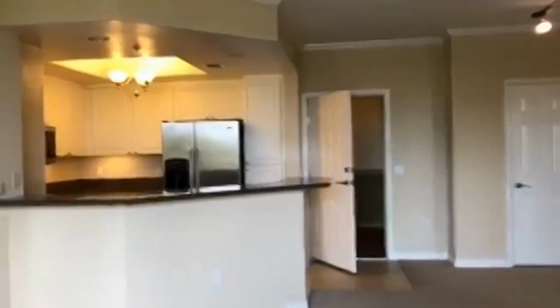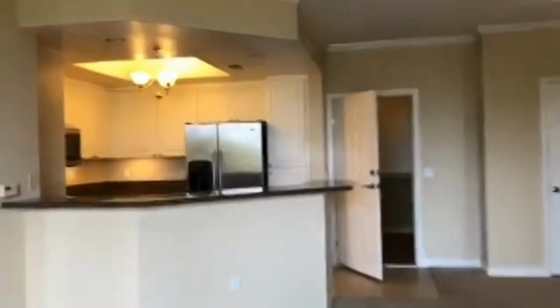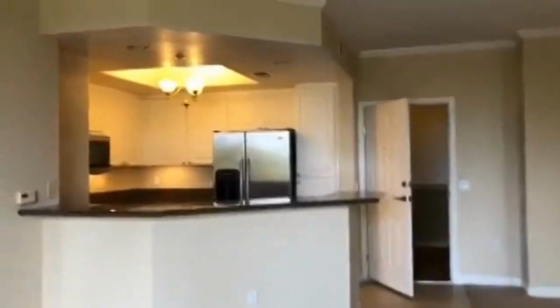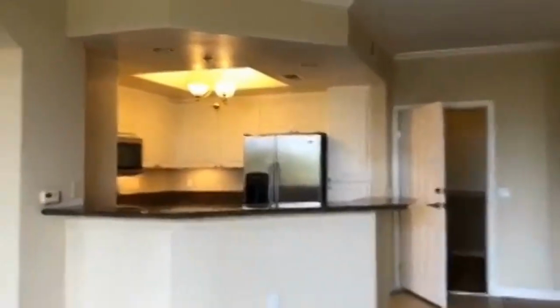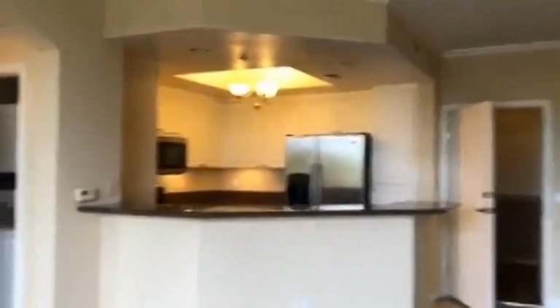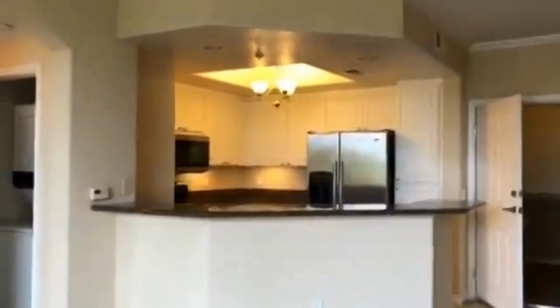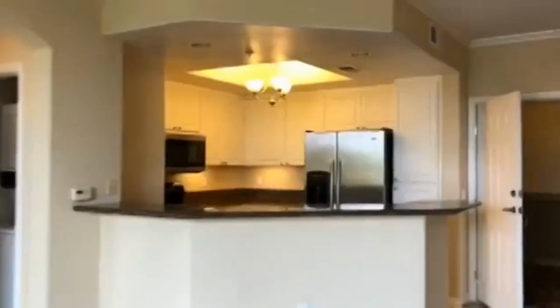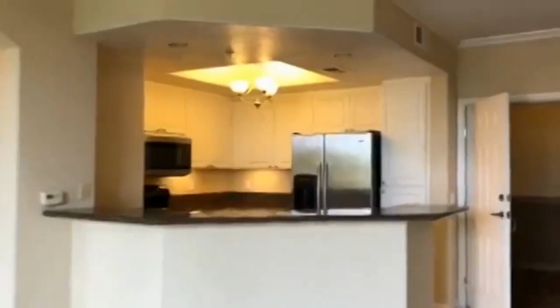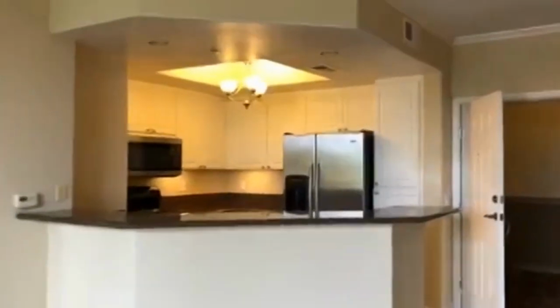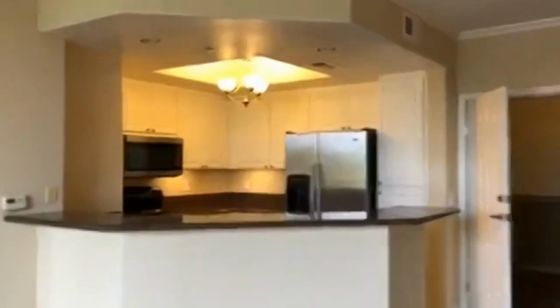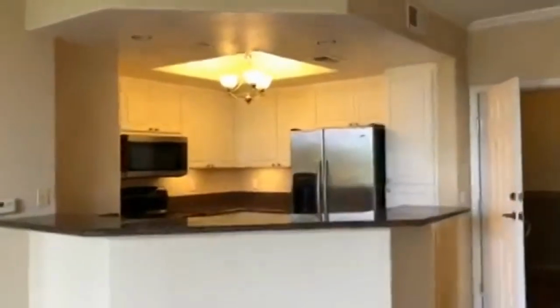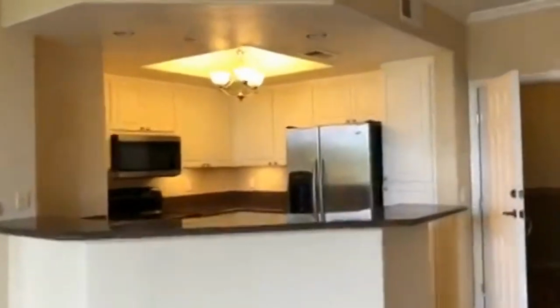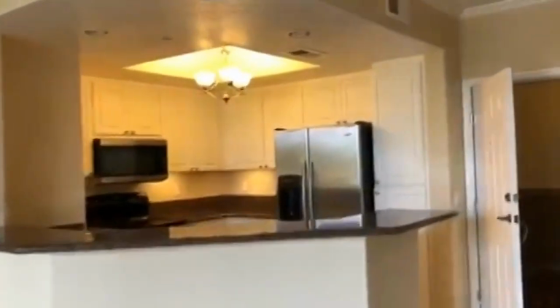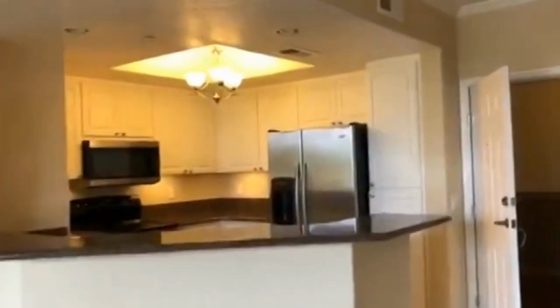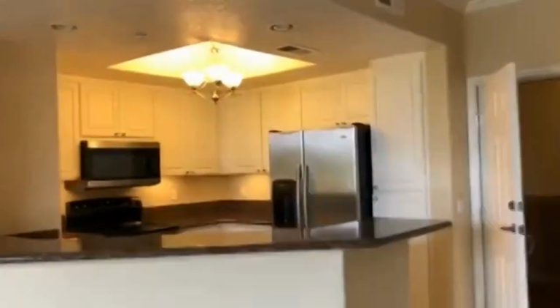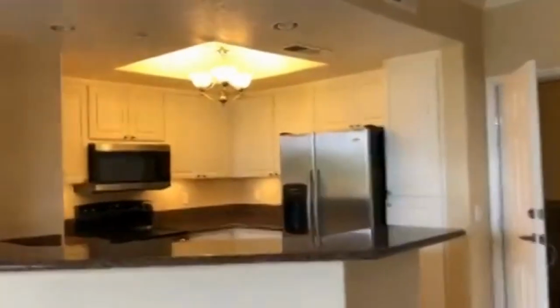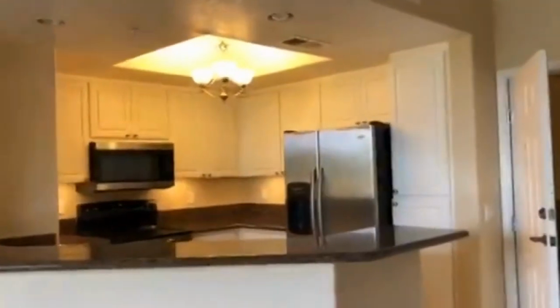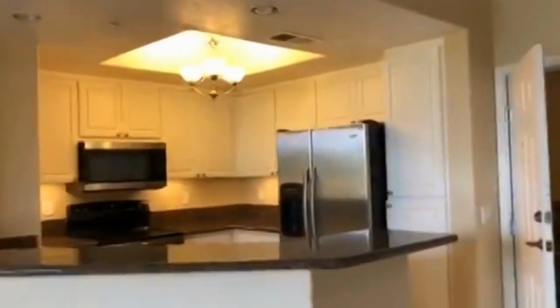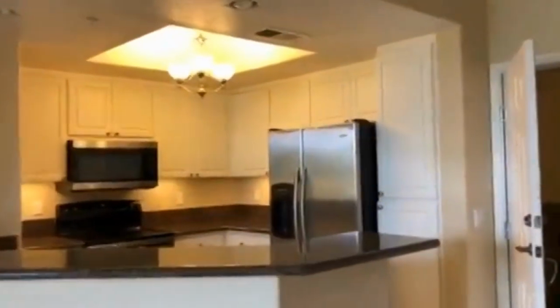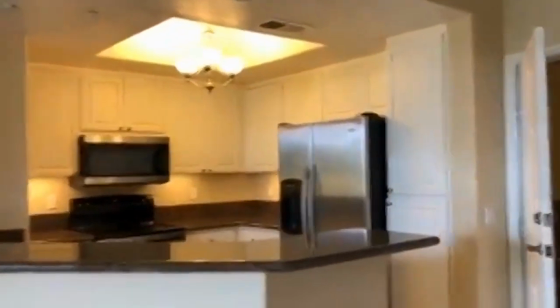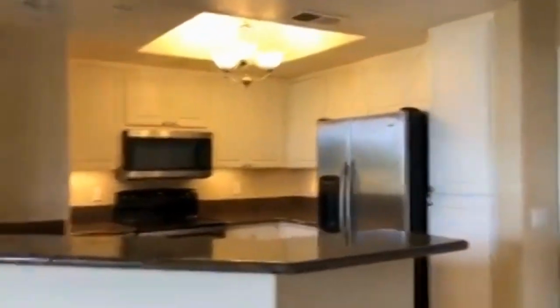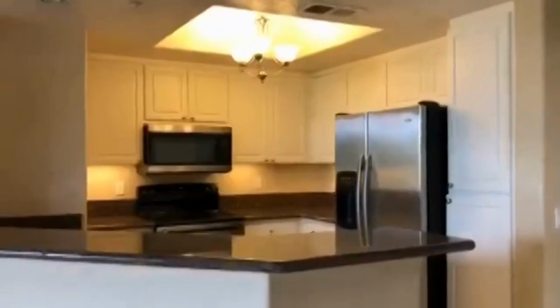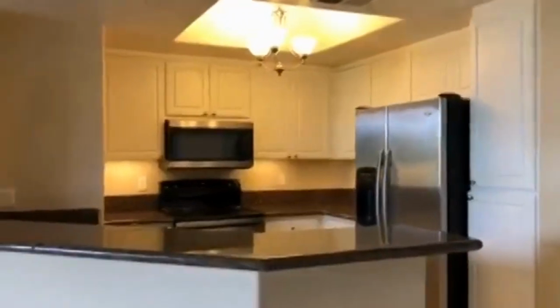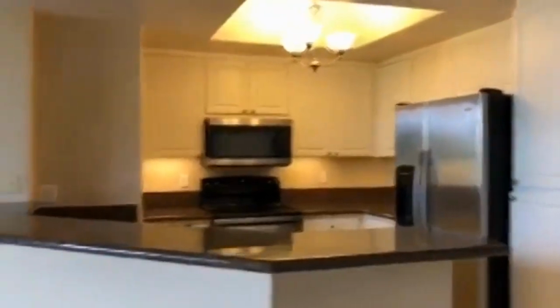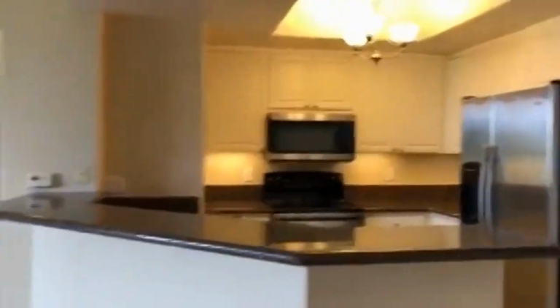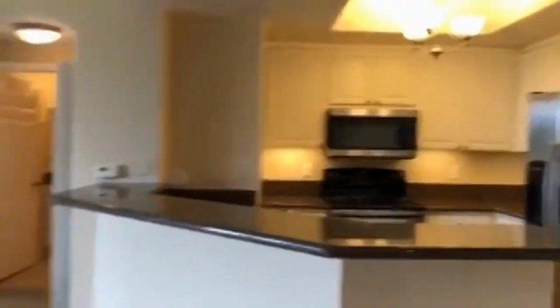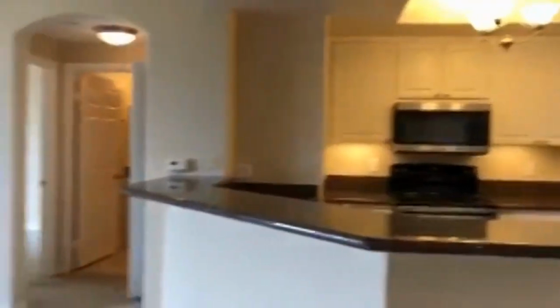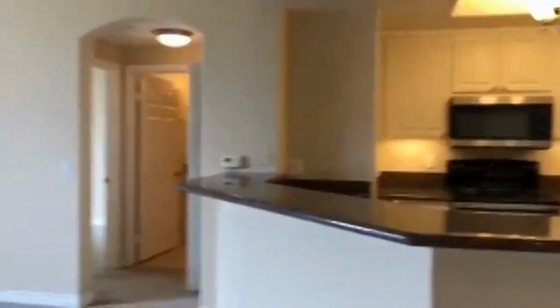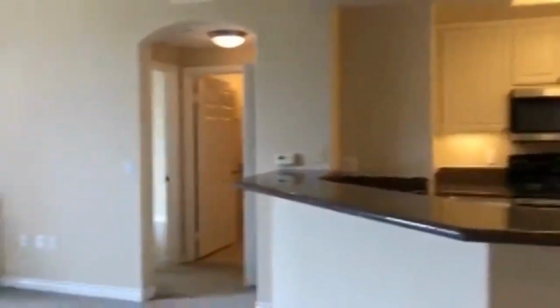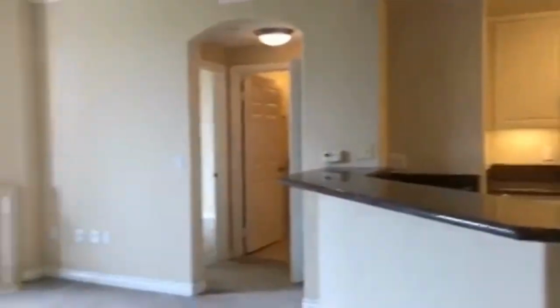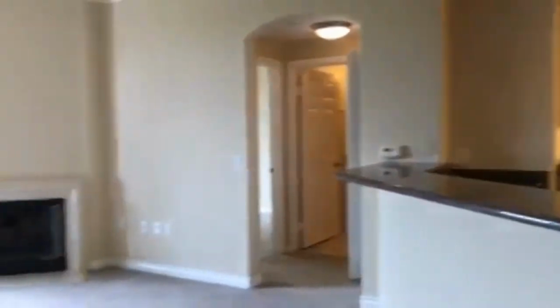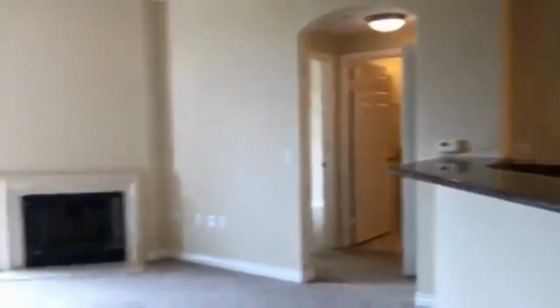This unit is being offered by Good Life Property Management. Thank you so much for watching. Bye-bye.